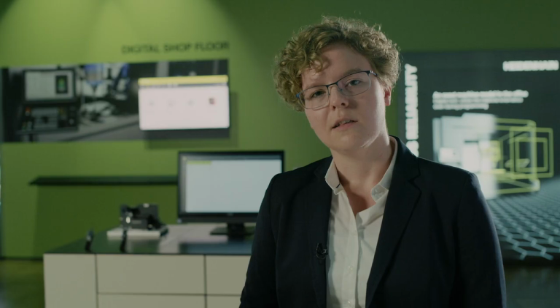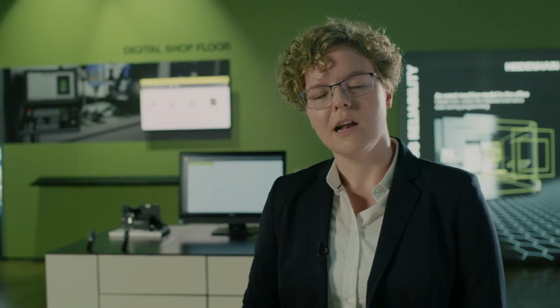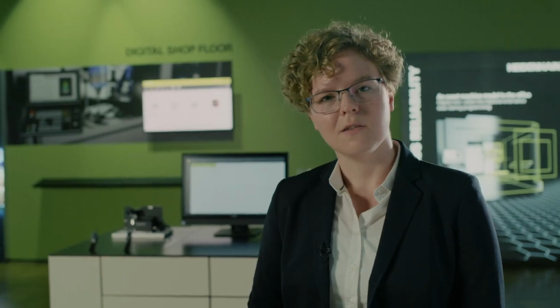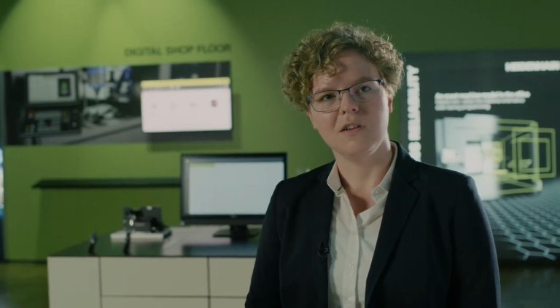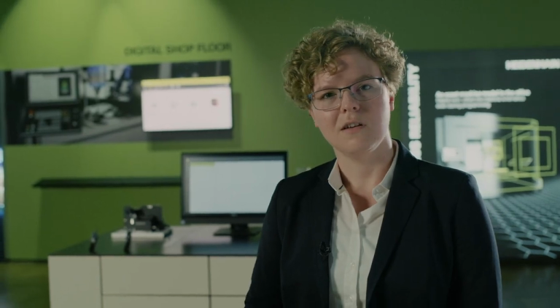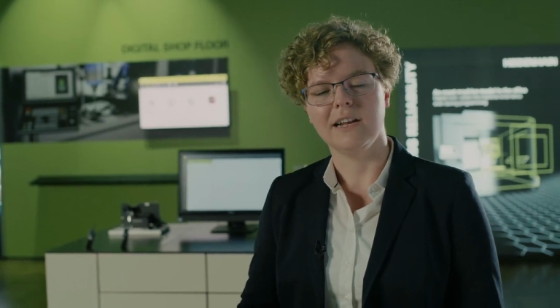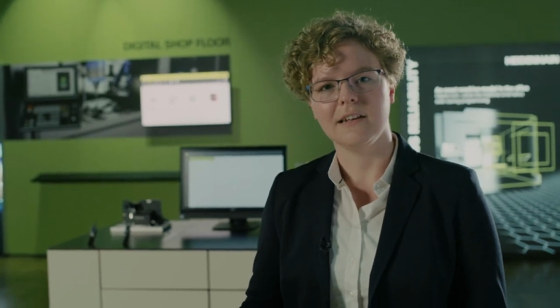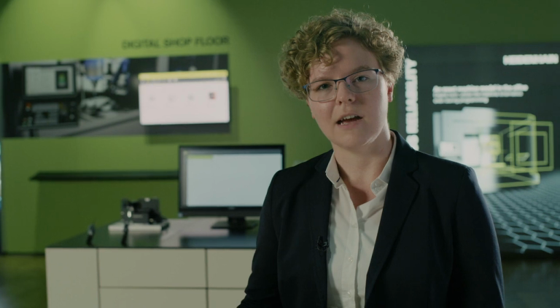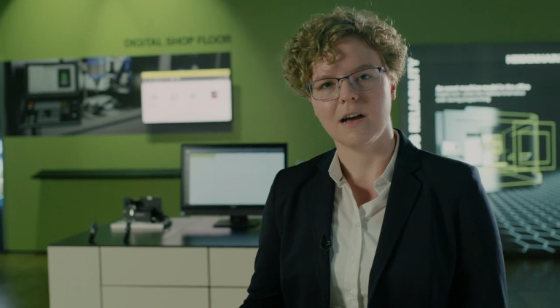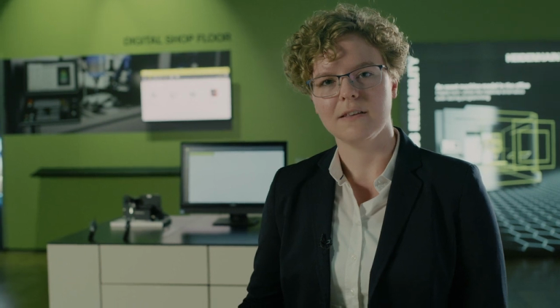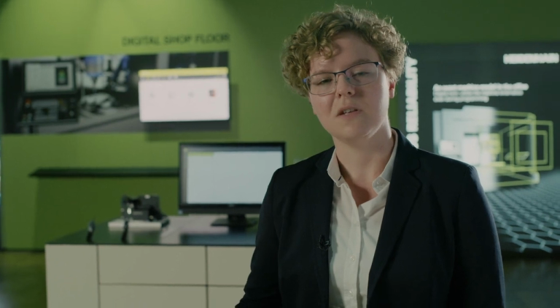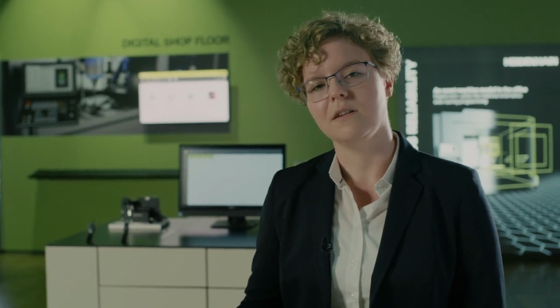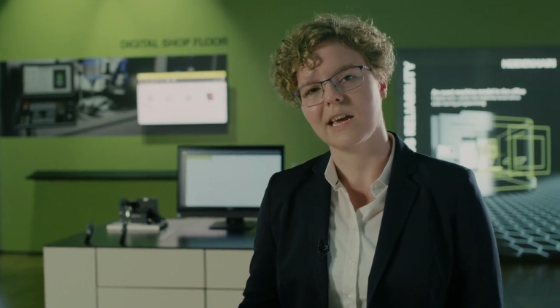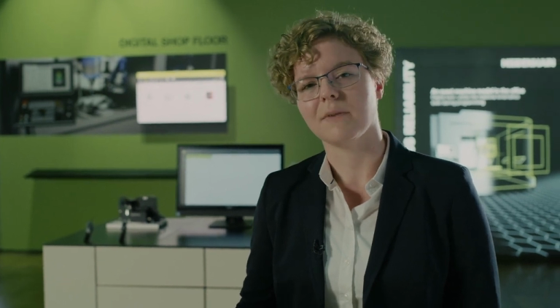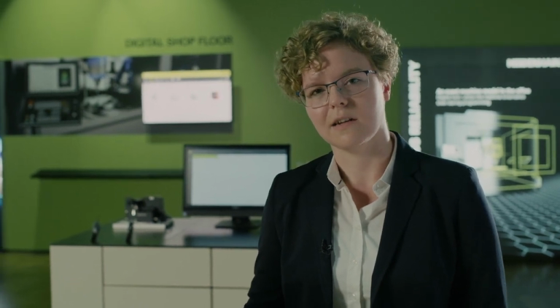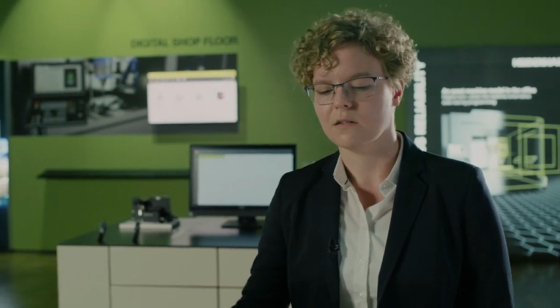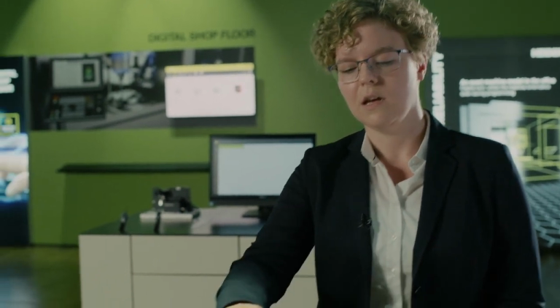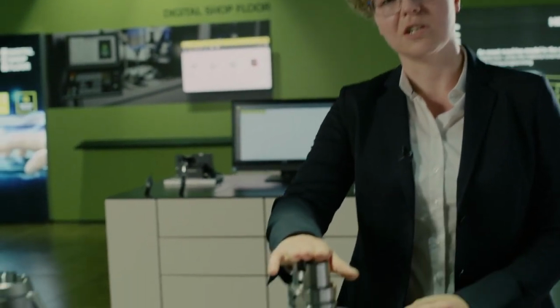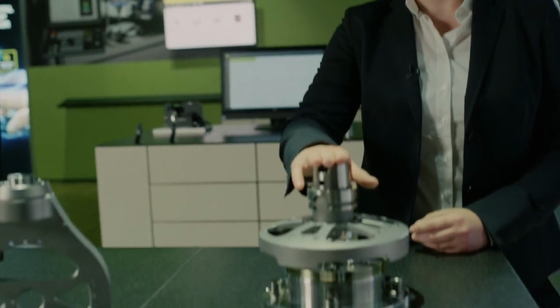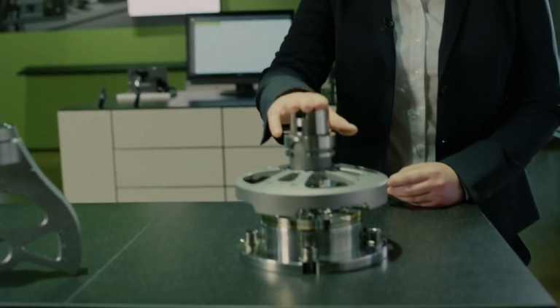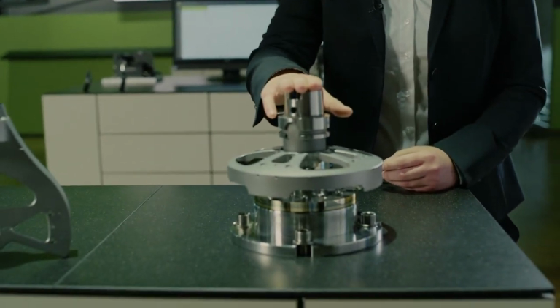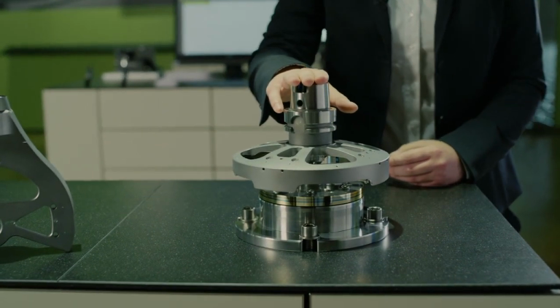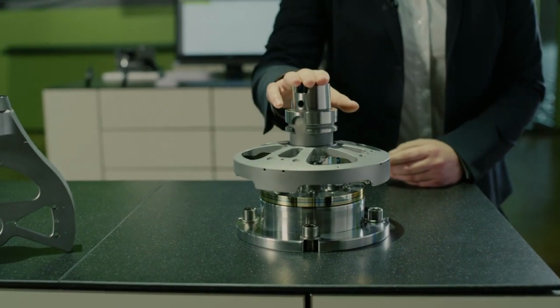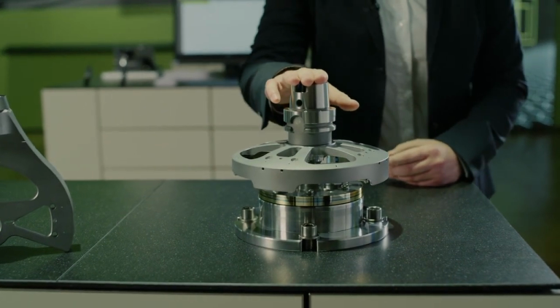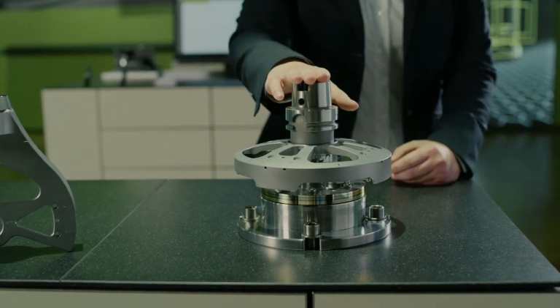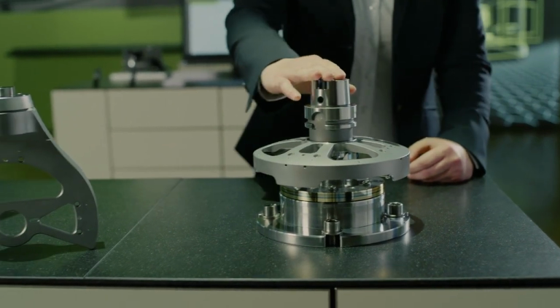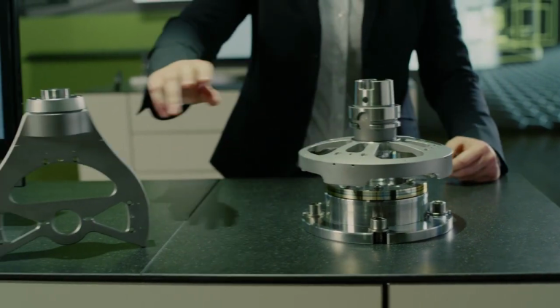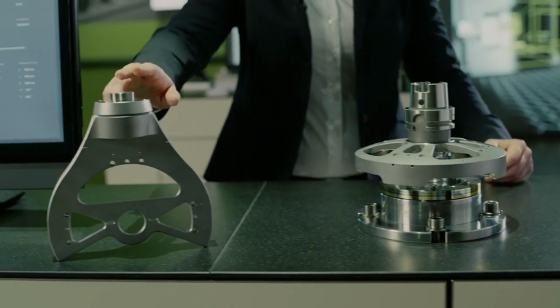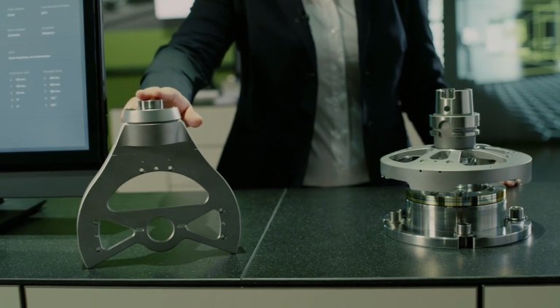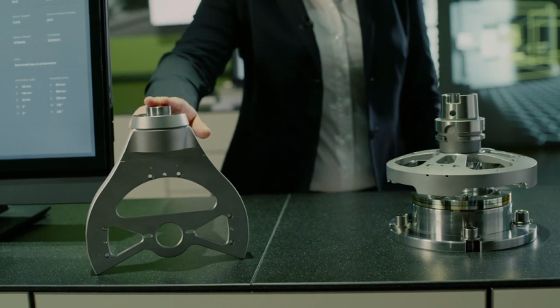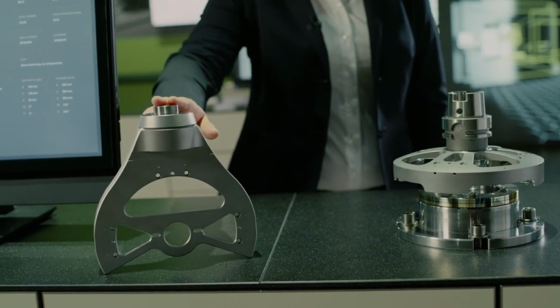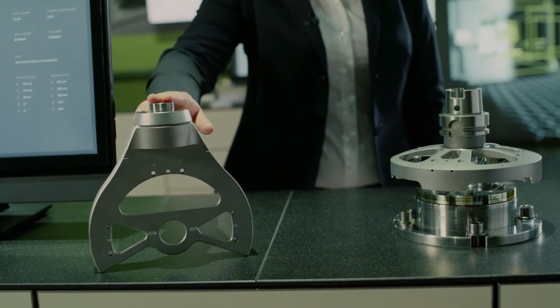Since not all machine tools are equipped with the same axes, we are offering this encoder in two variants: the standard version for measurement of rotary tables, and a size-optimized version for measuring swivel axes.